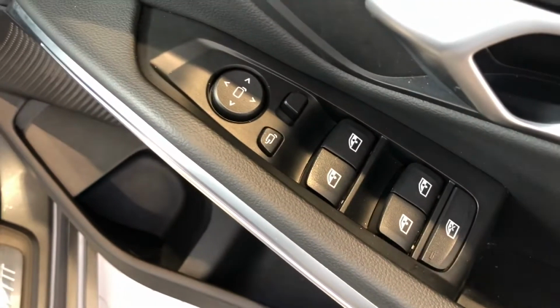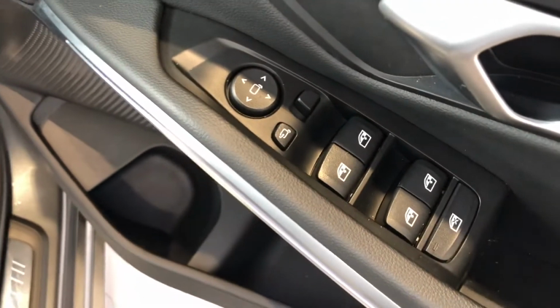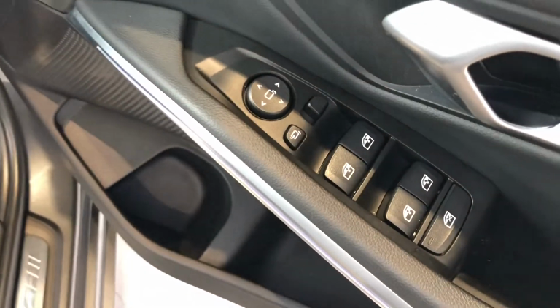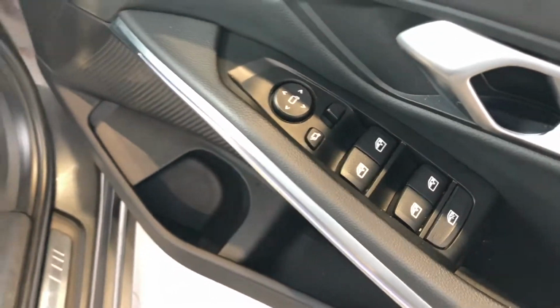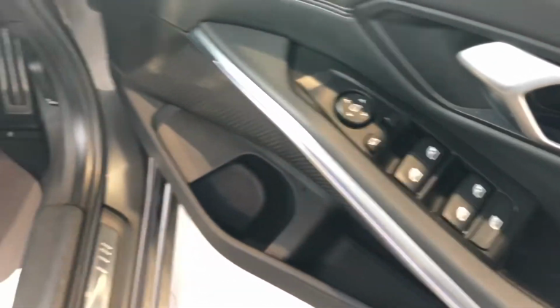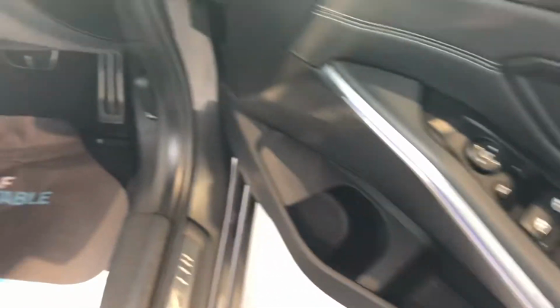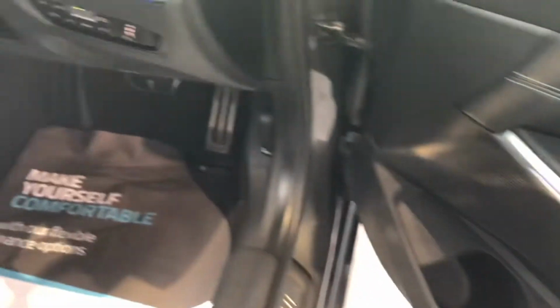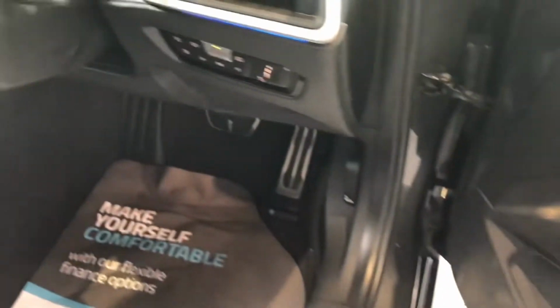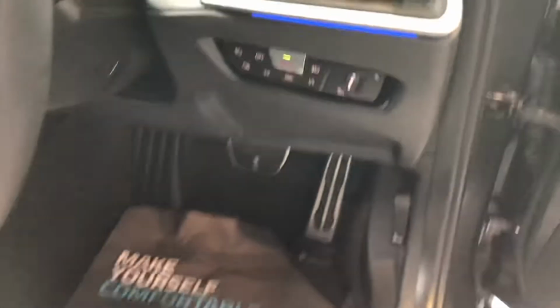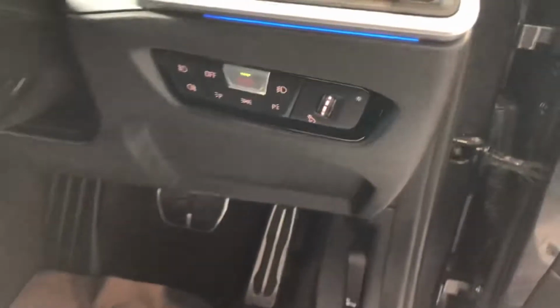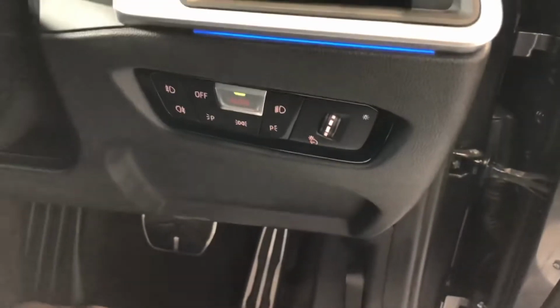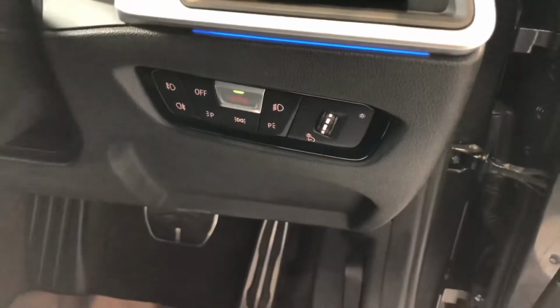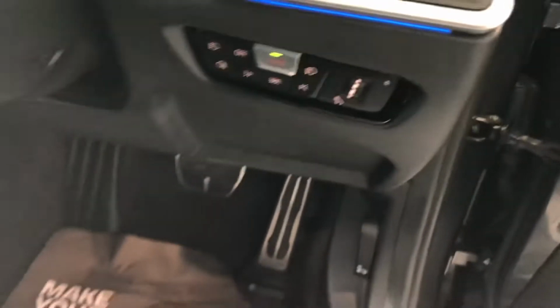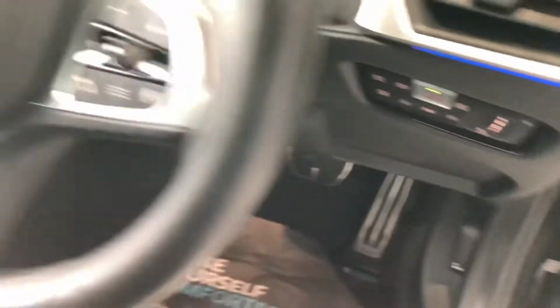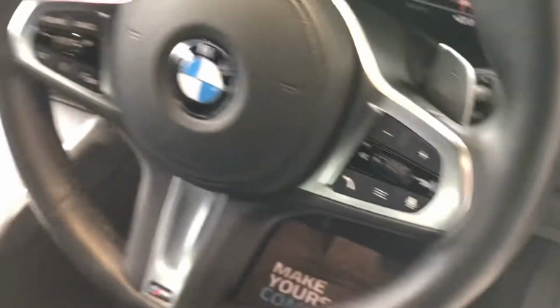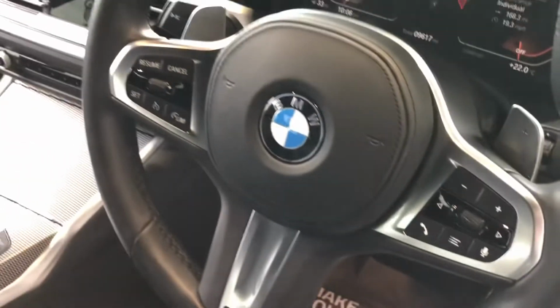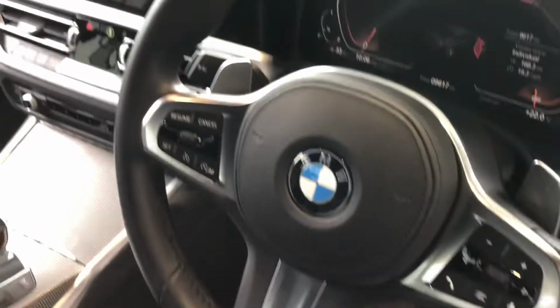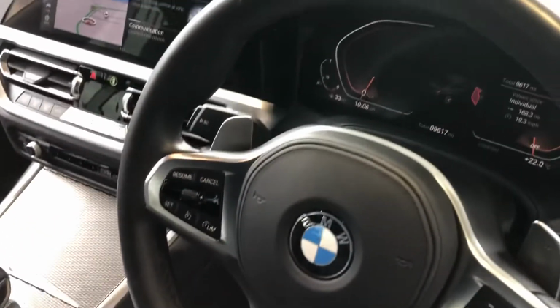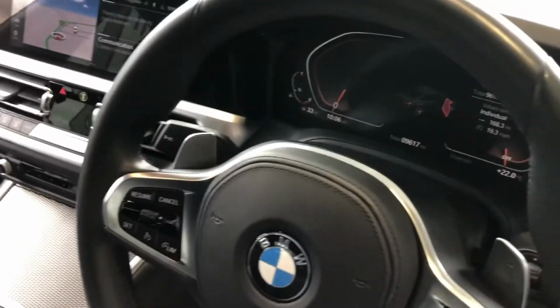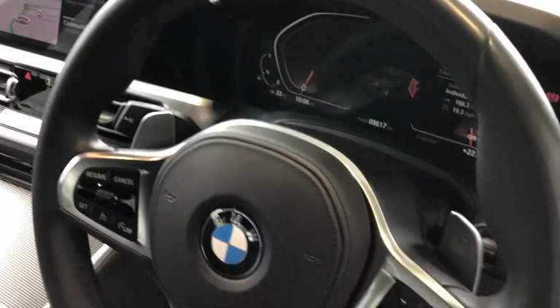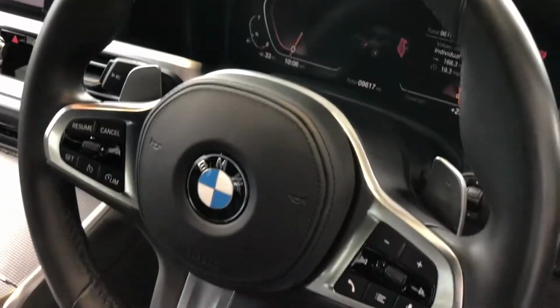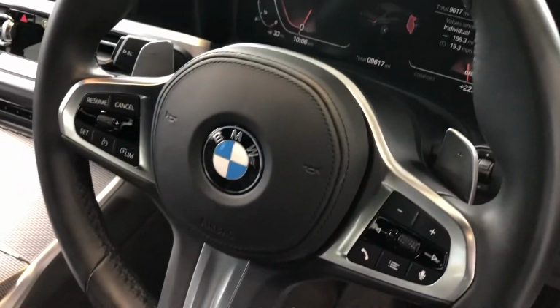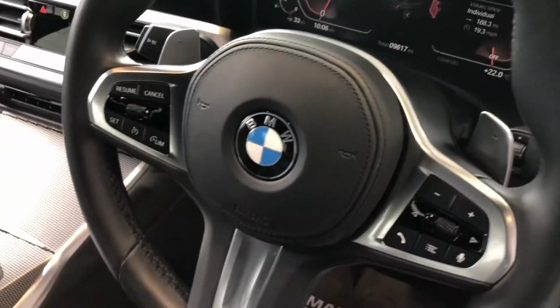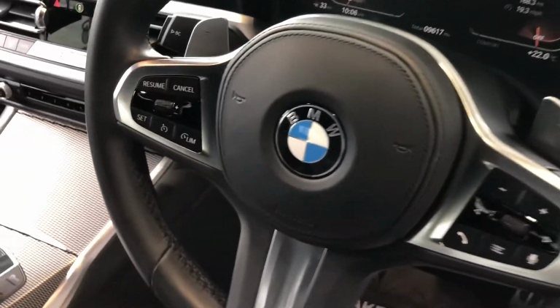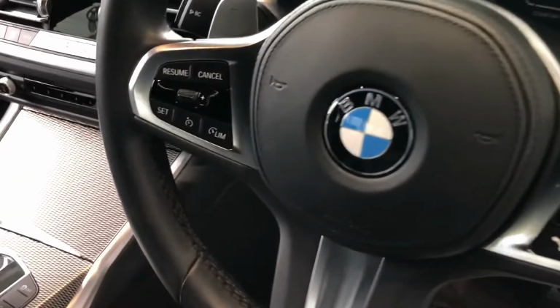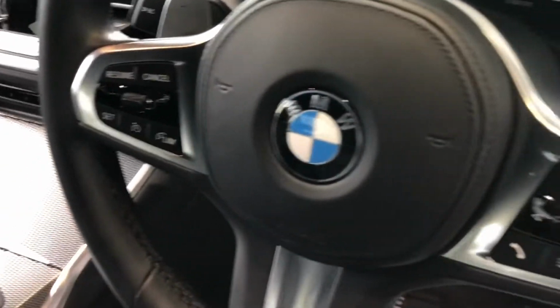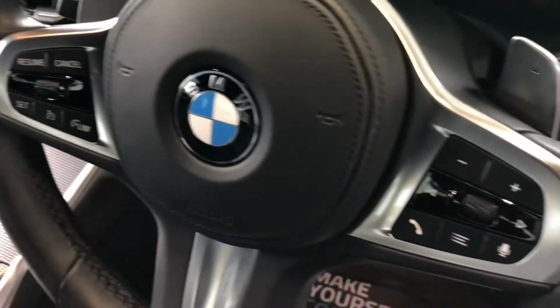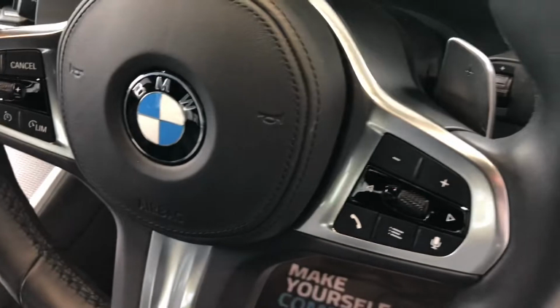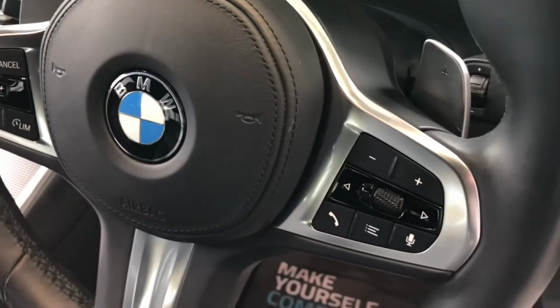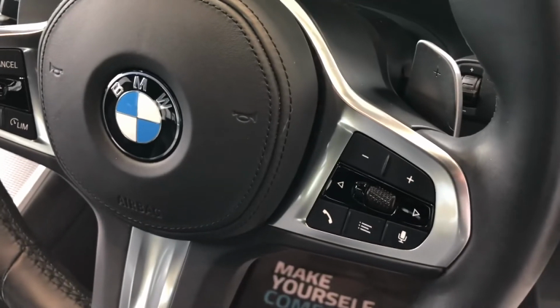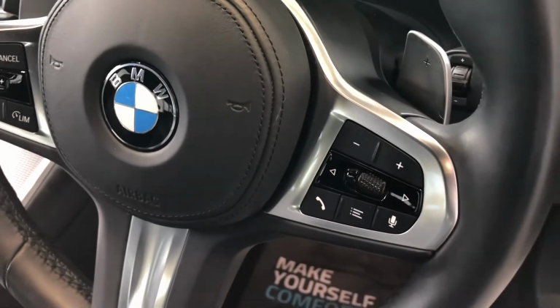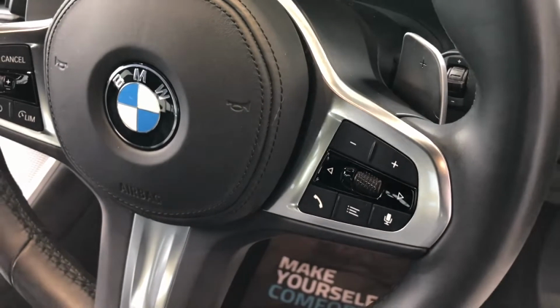Electric folding mirrors and electrically operated door mirrors, auto lights, and then this beautiful leather-coated steering wheel with cruise control and all your audio and phone controls.